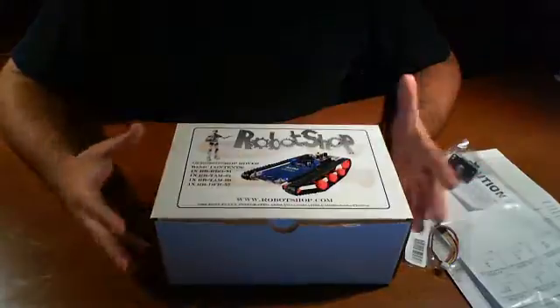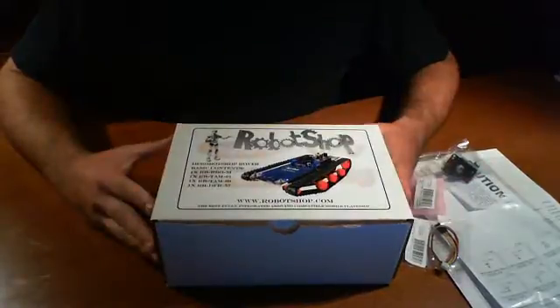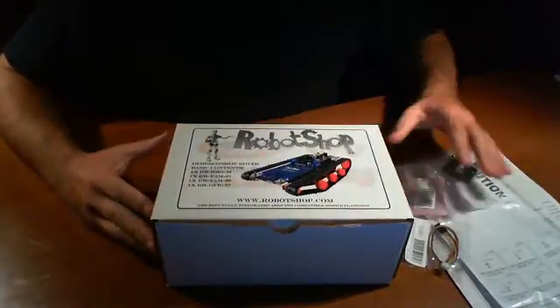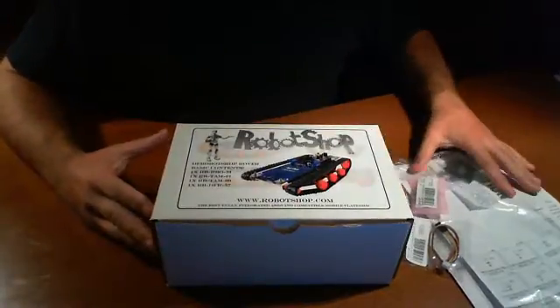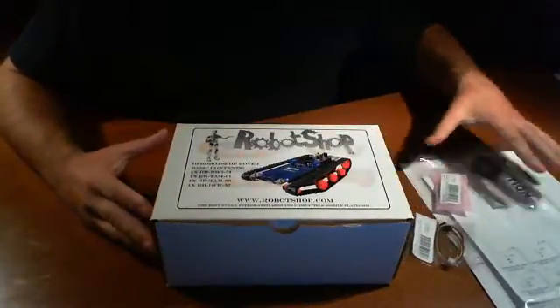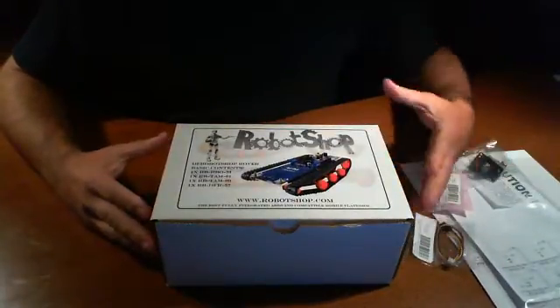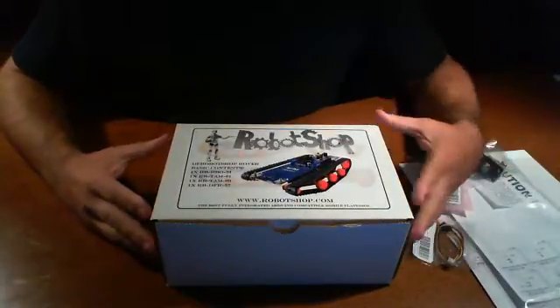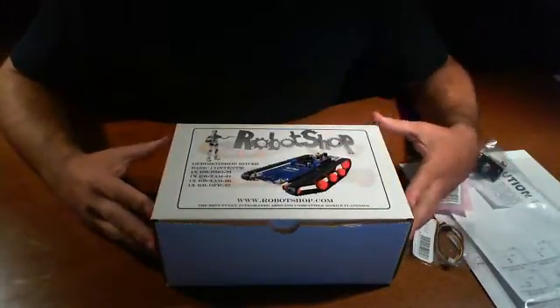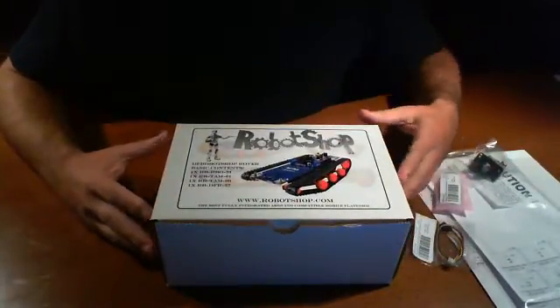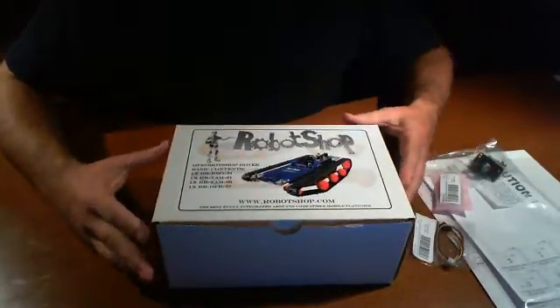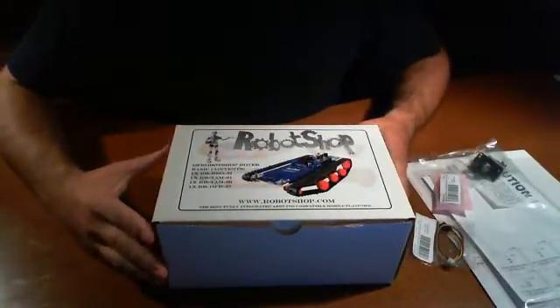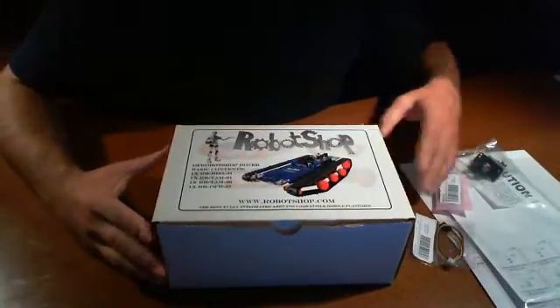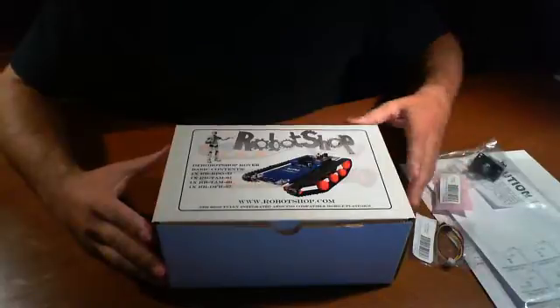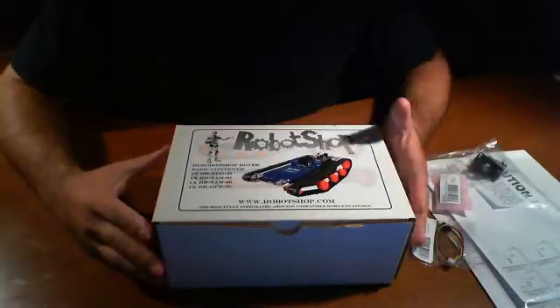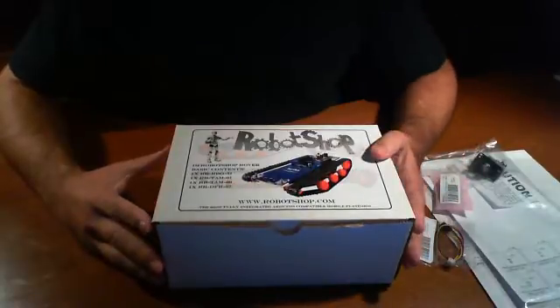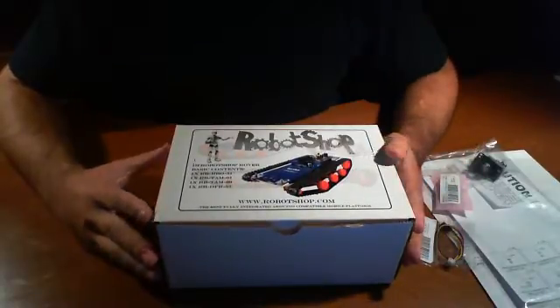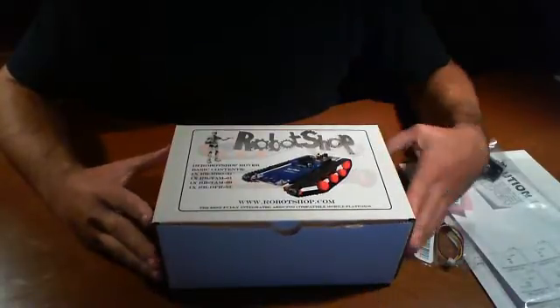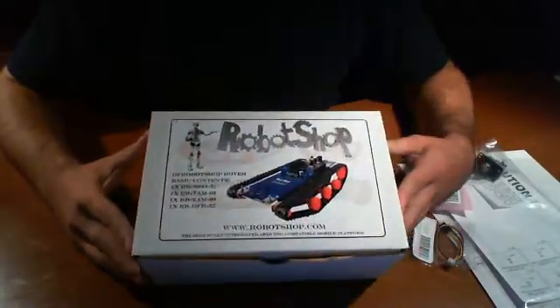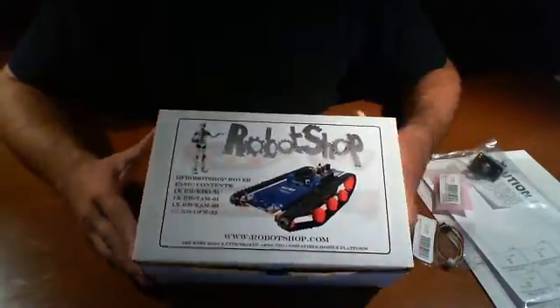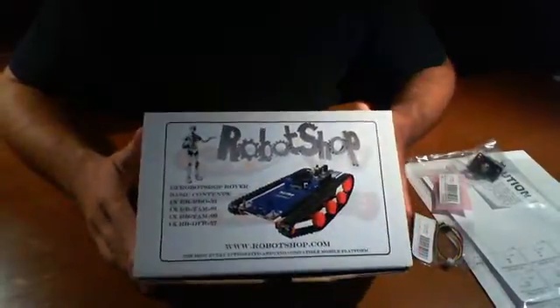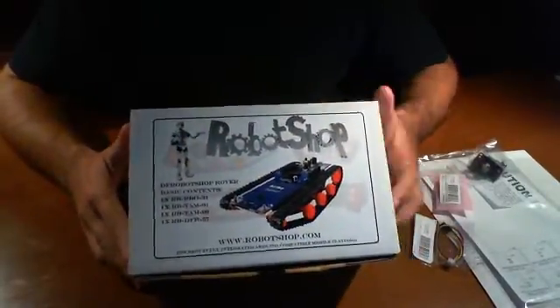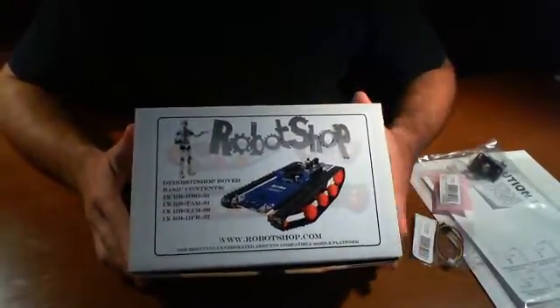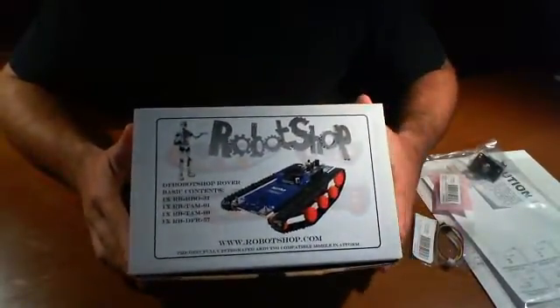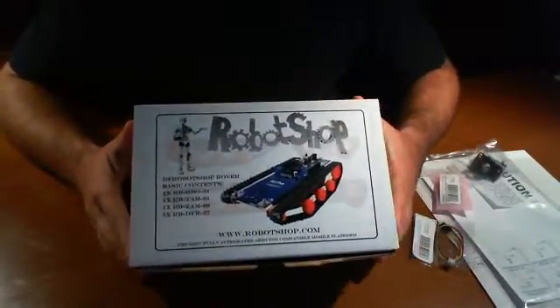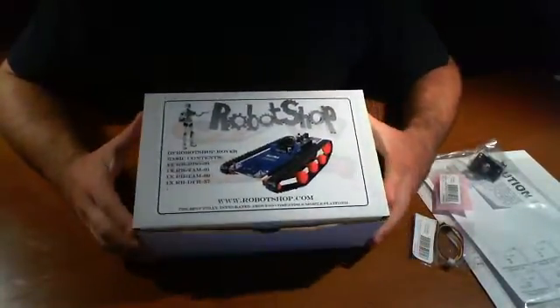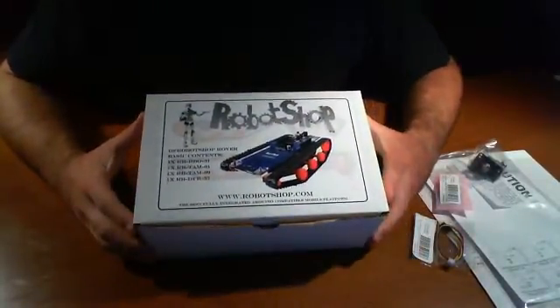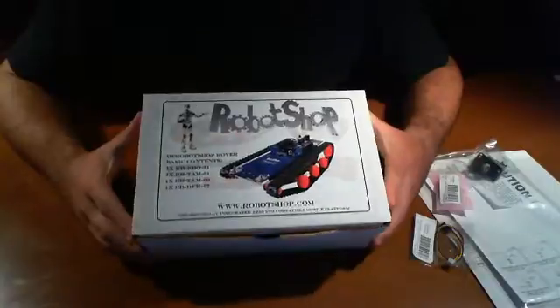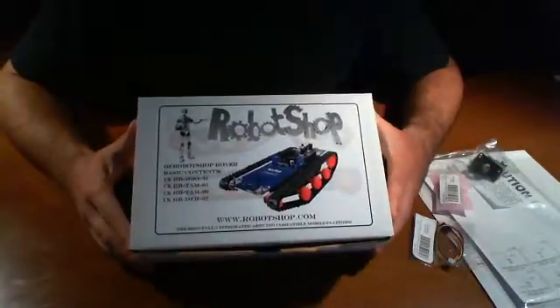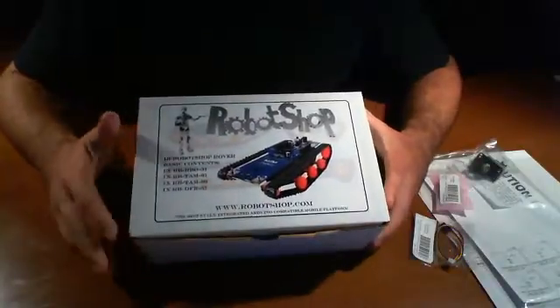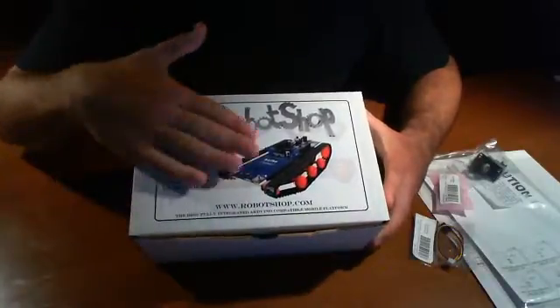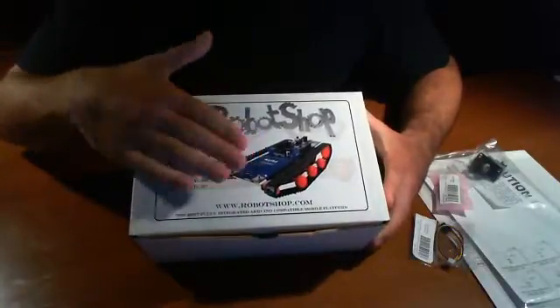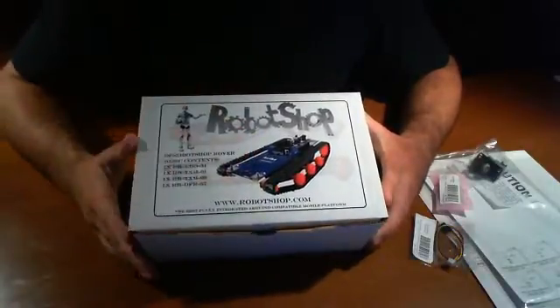Hello and welcome back. We're here to talk about the DF Robot Shop Rover. This was a collaborative effort between DF Robot and Robot Shop to come up with a nice platform.